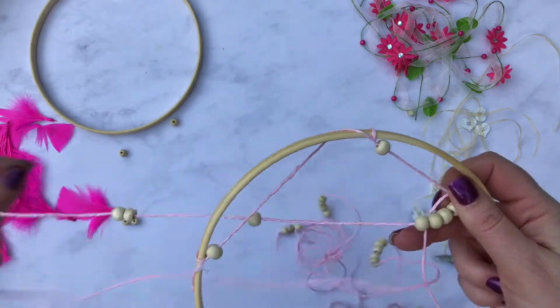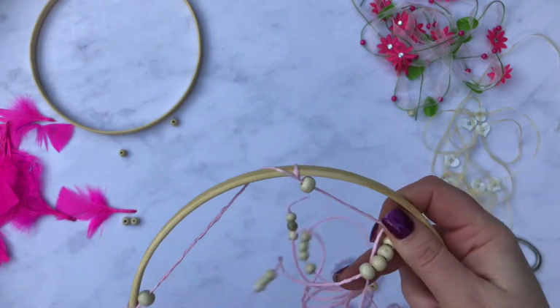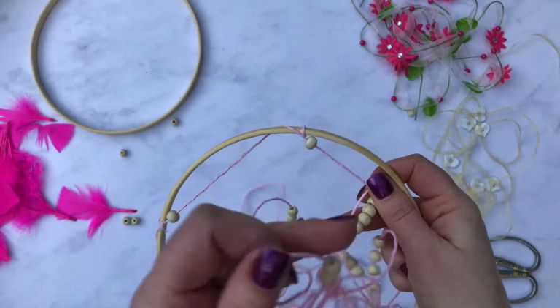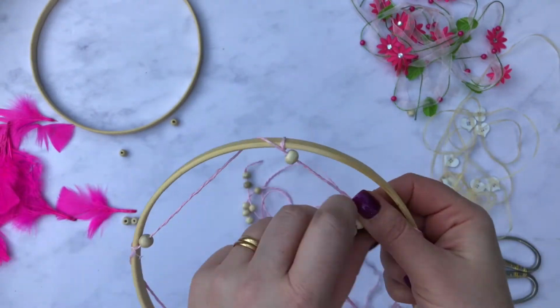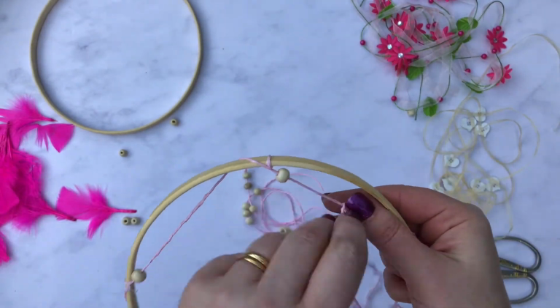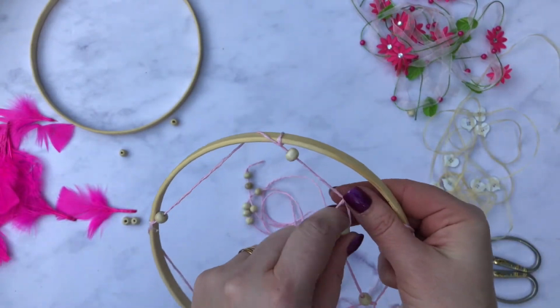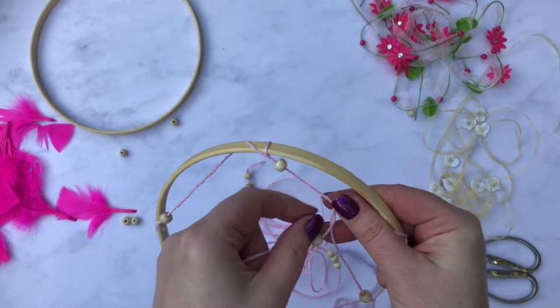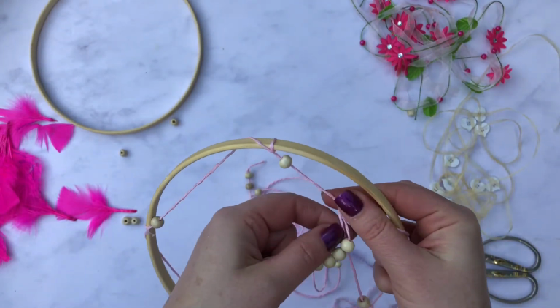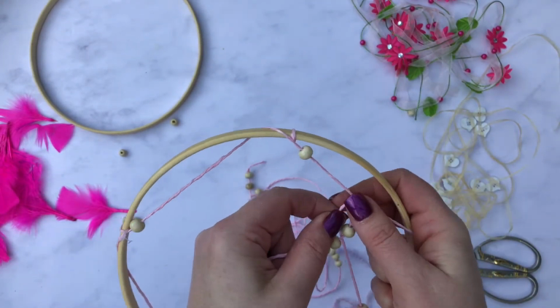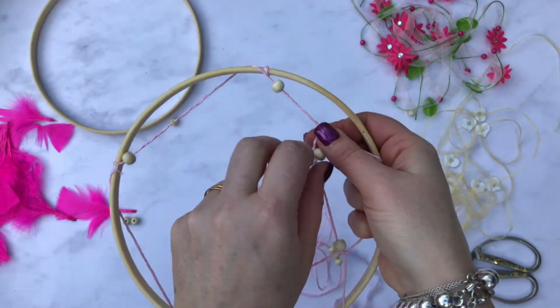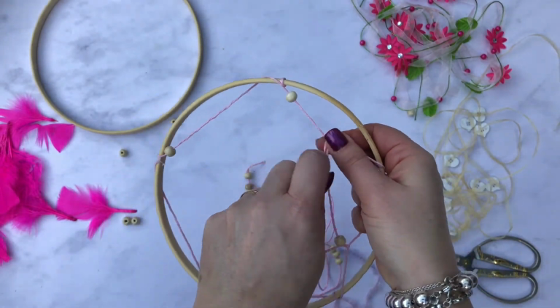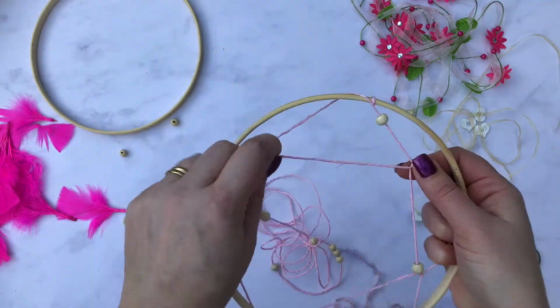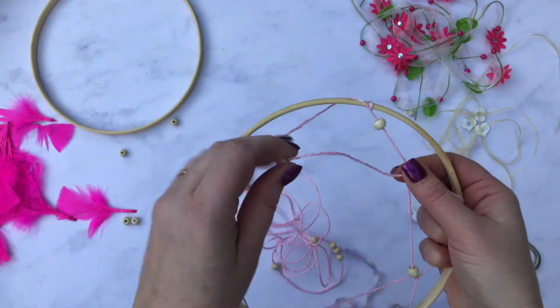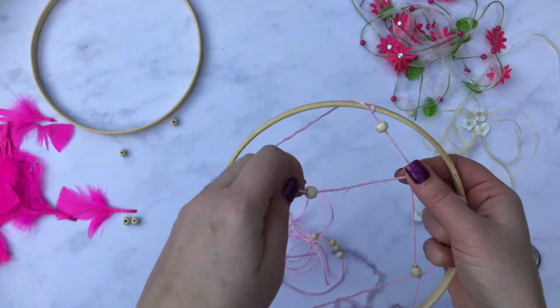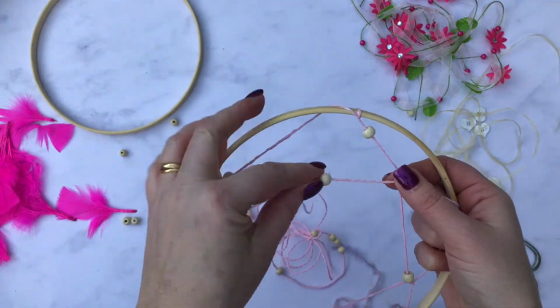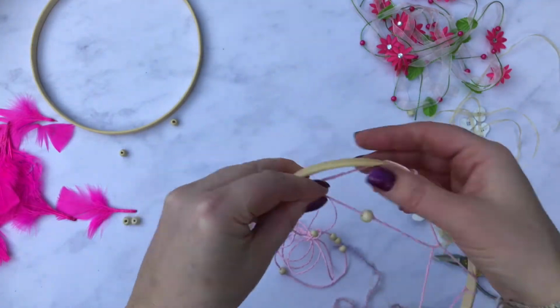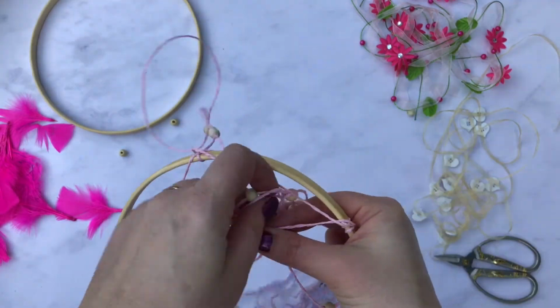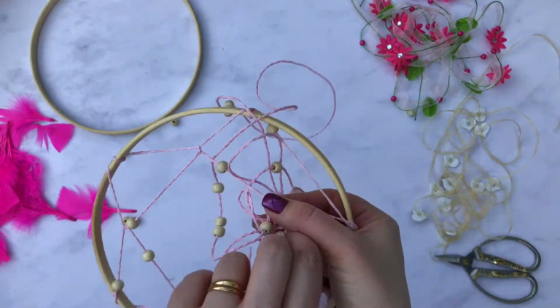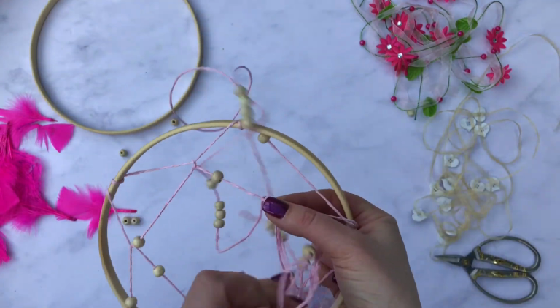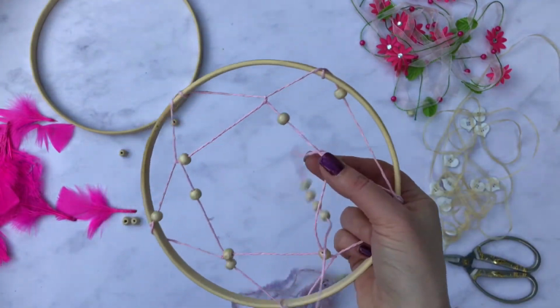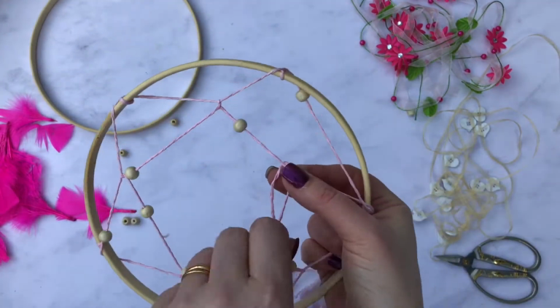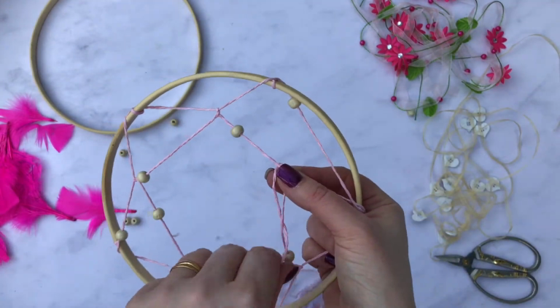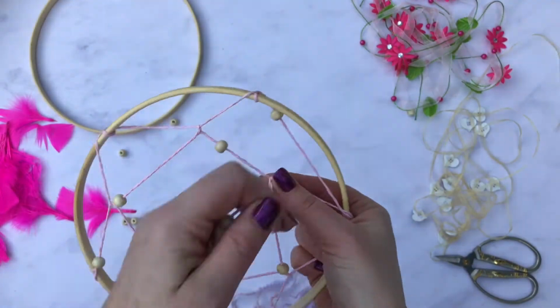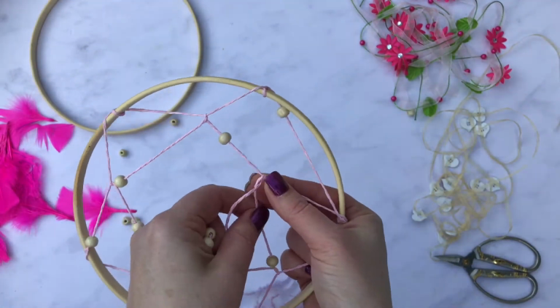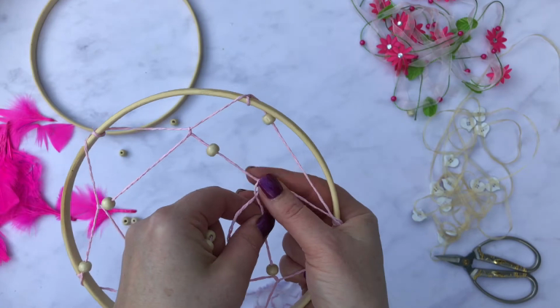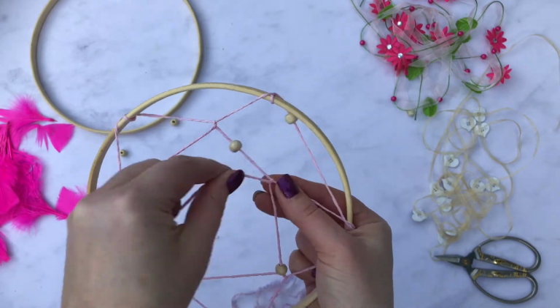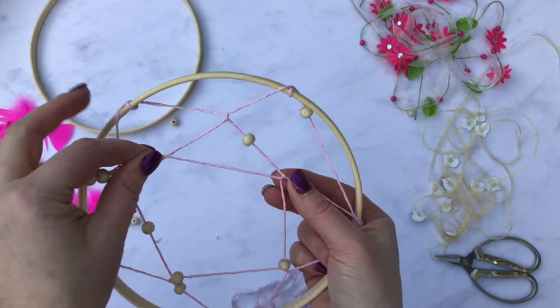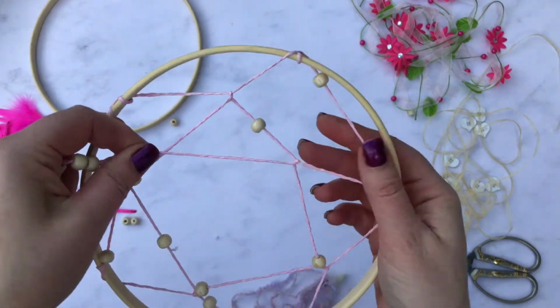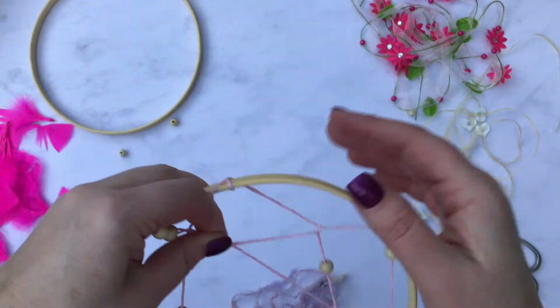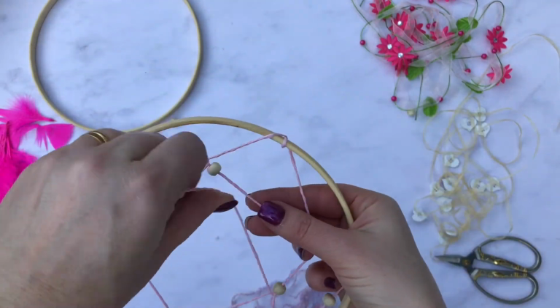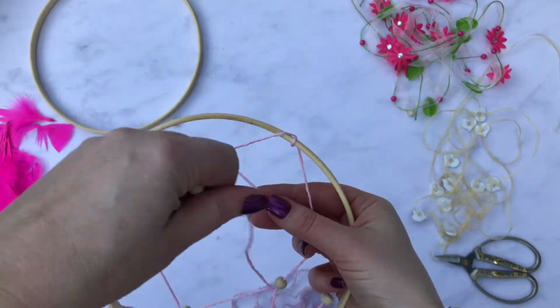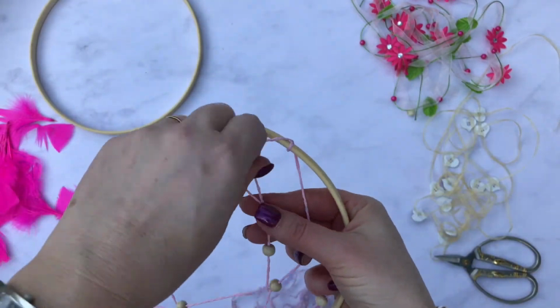My hoop is only half done — it was really difficult to get under — but you can see that as I'm working round, making sure you loop under each time, my spider's web is starting to build up.